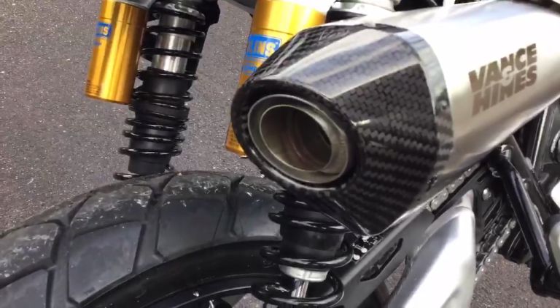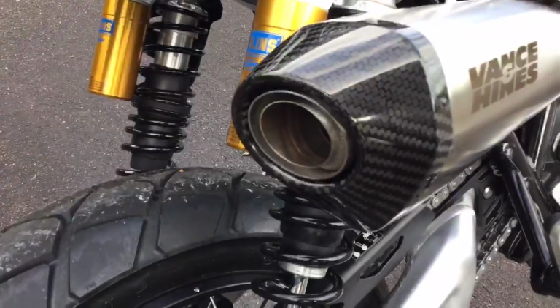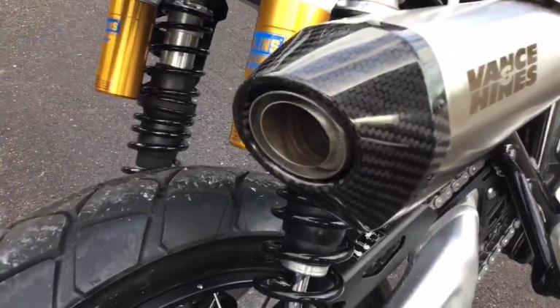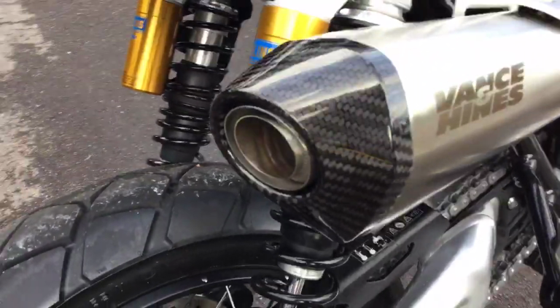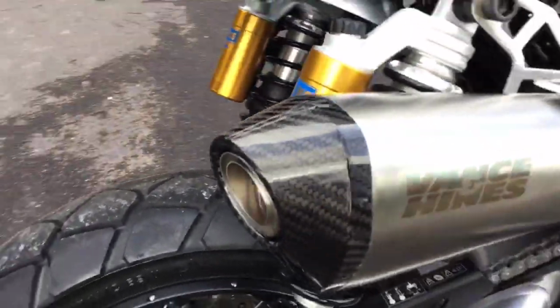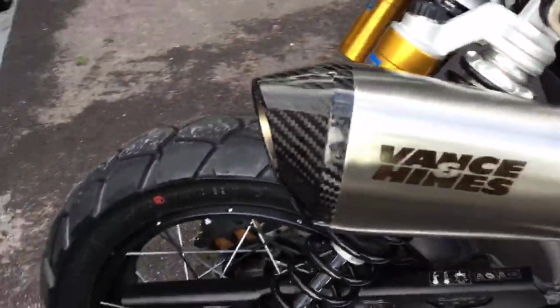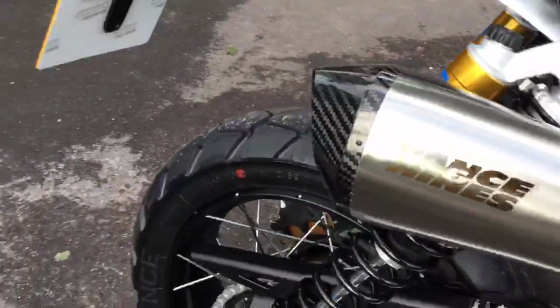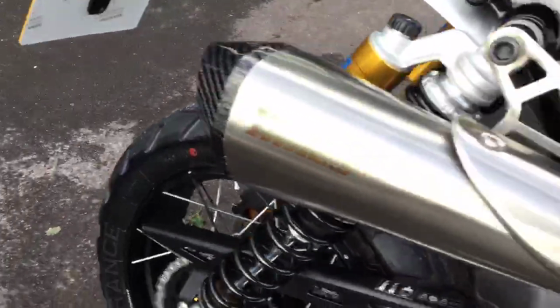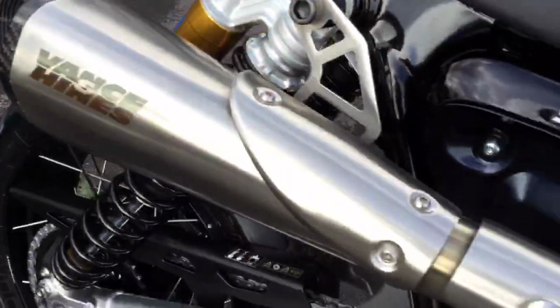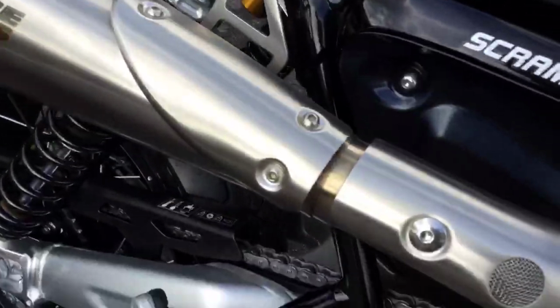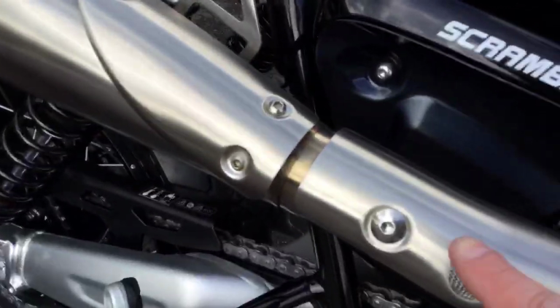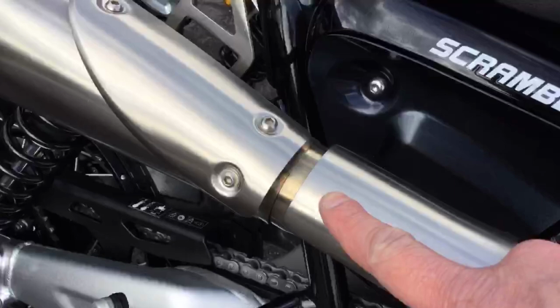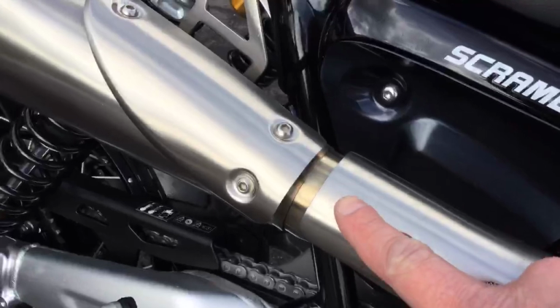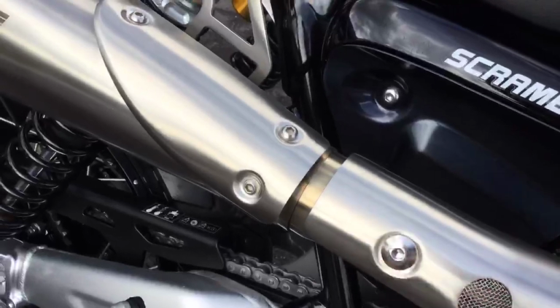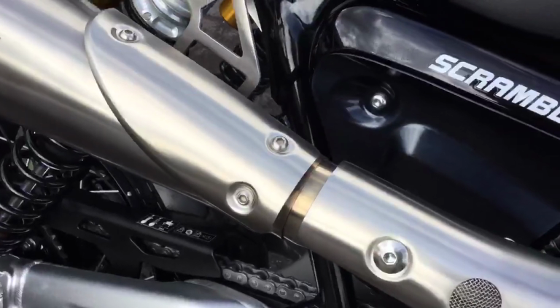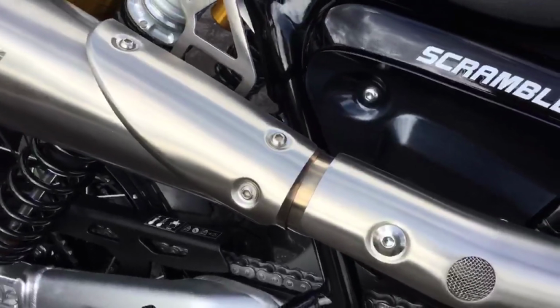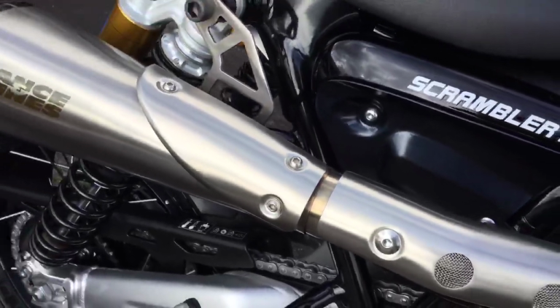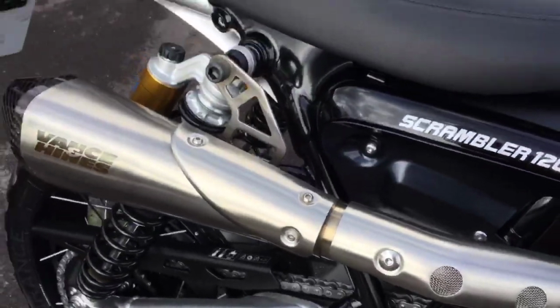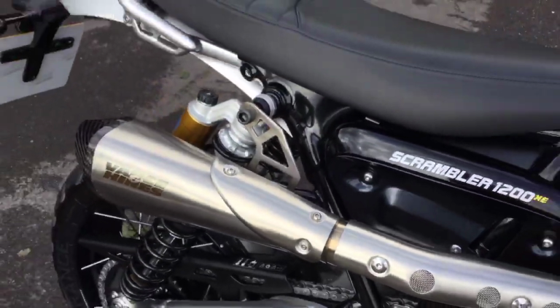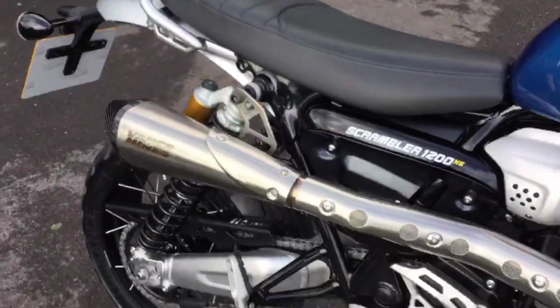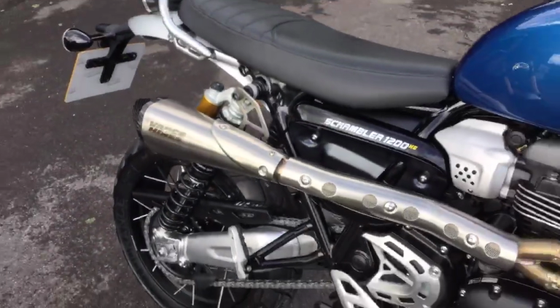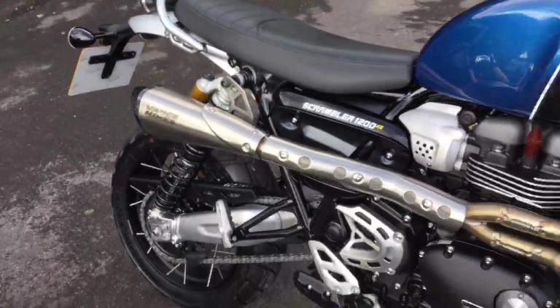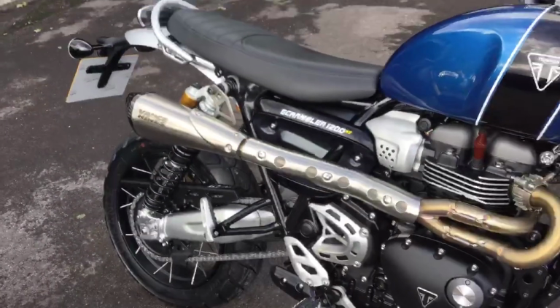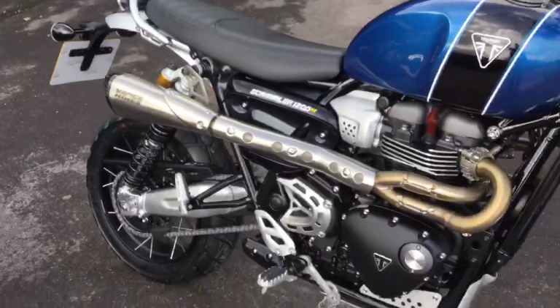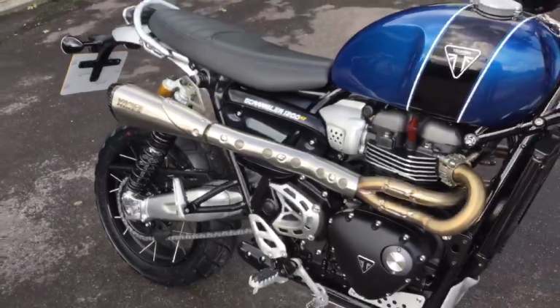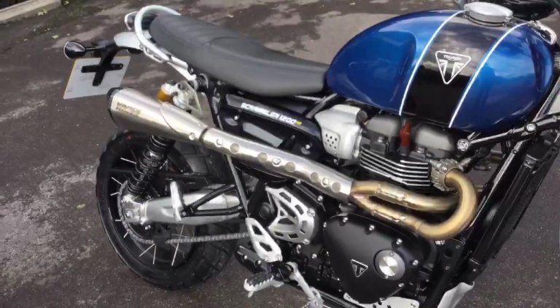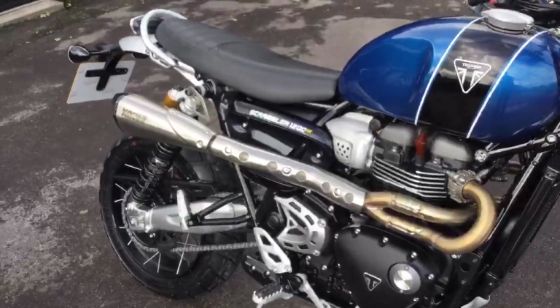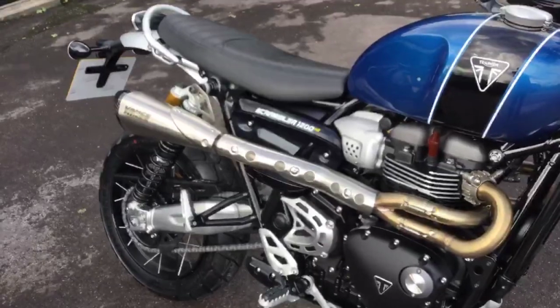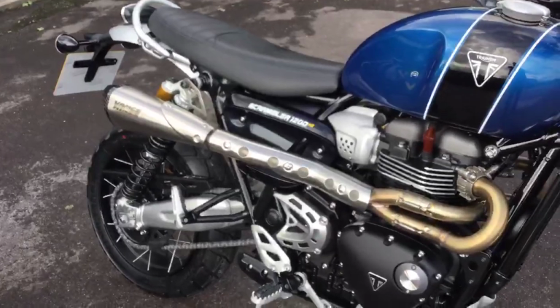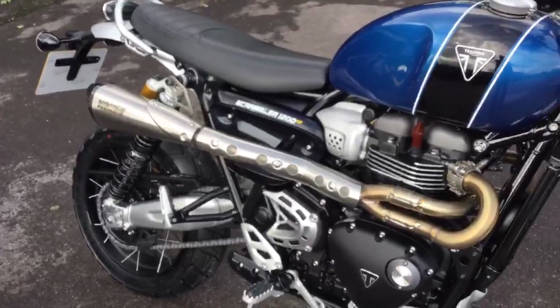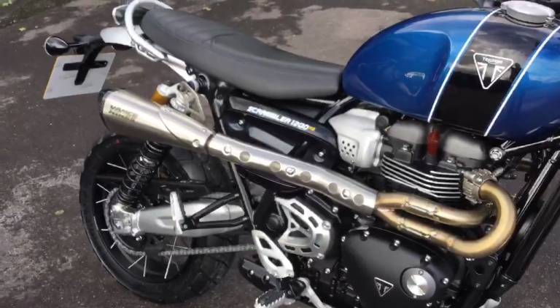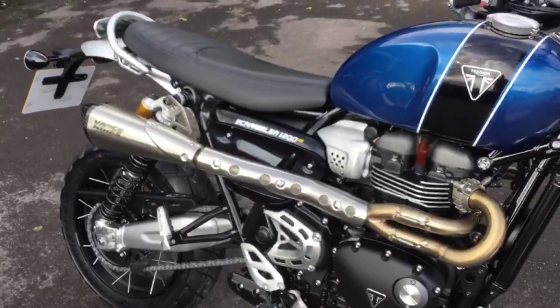This system does have a baffle just in the rear of it, so the baffle is still in the bike when we fire it up in a minute. There is also an insert in the mid-pipe here which provides back pressure and that aids torque, but also keeps sound under control.